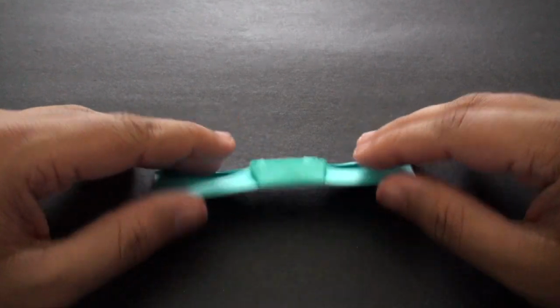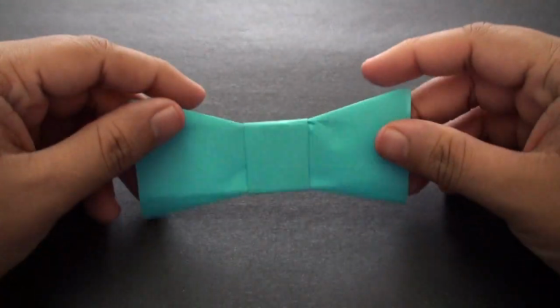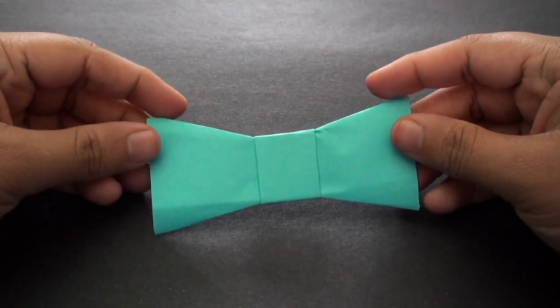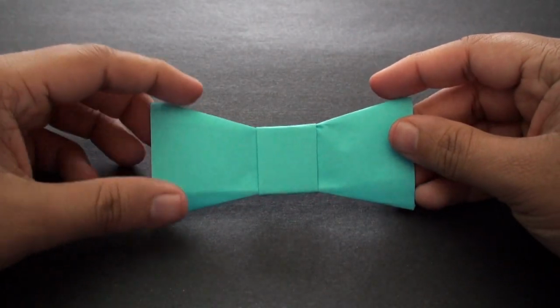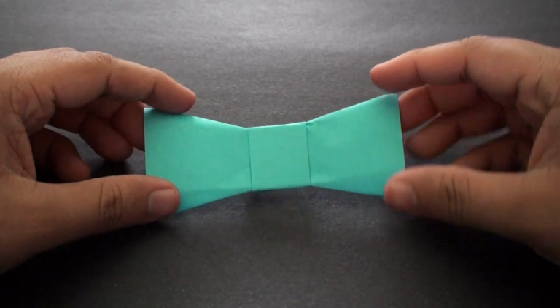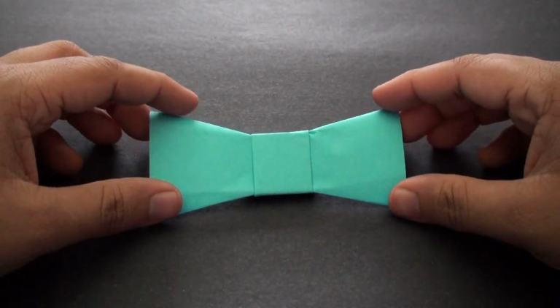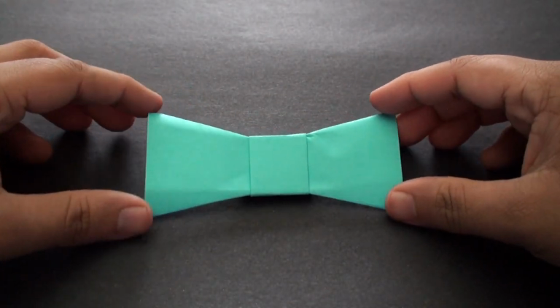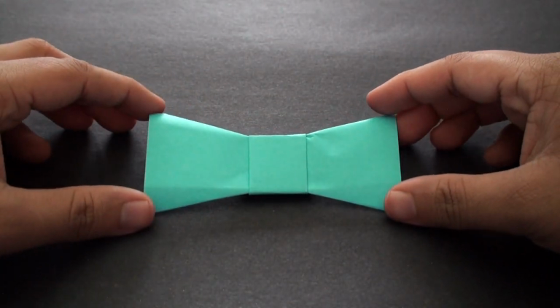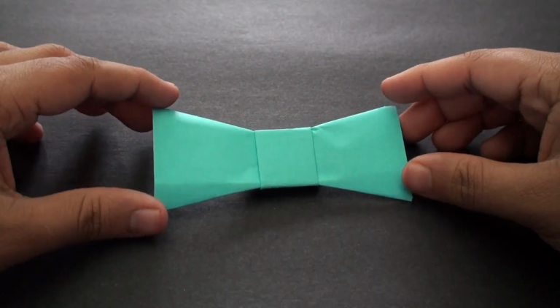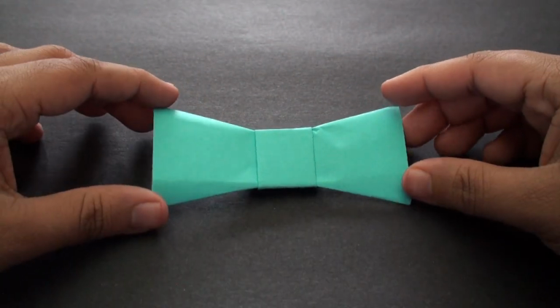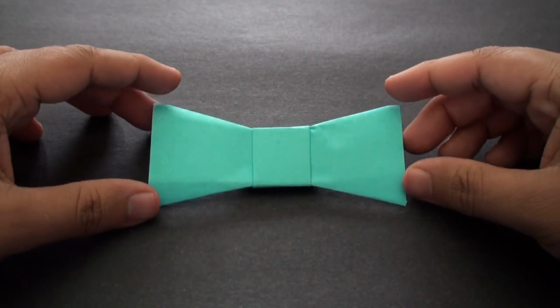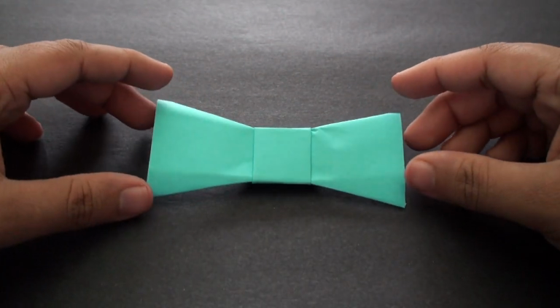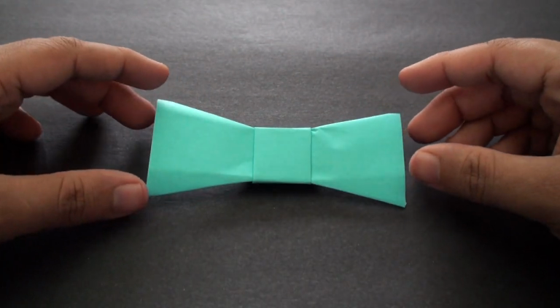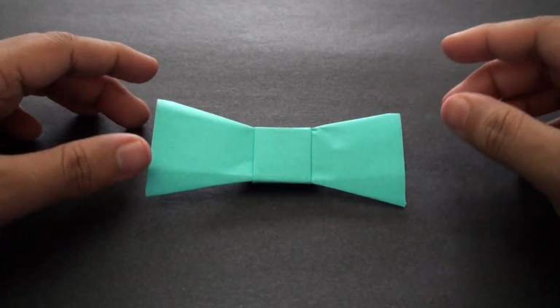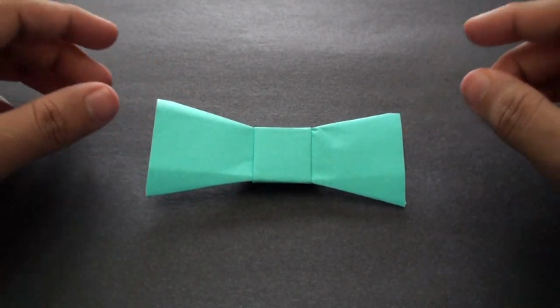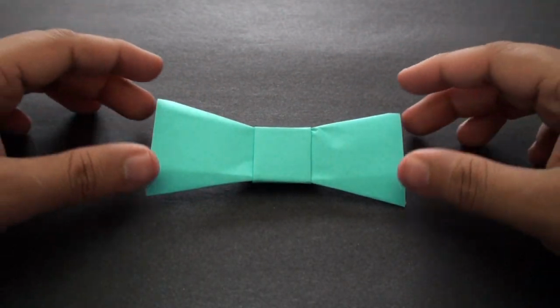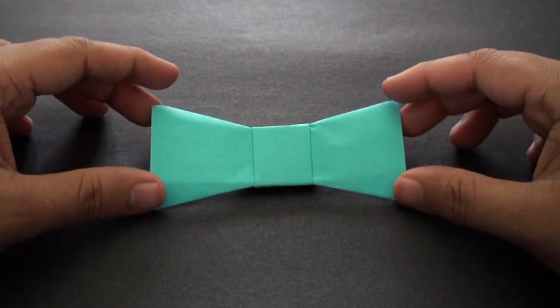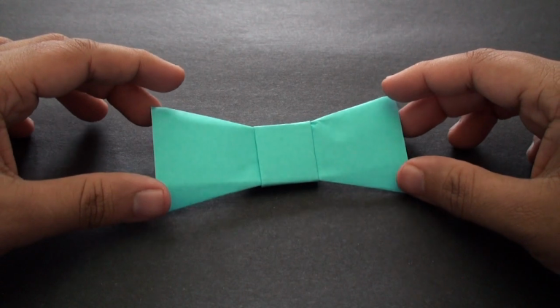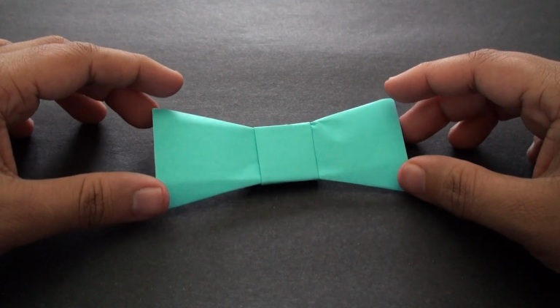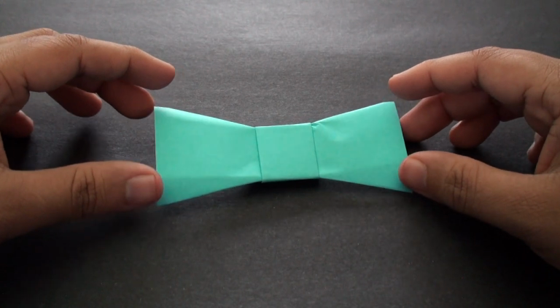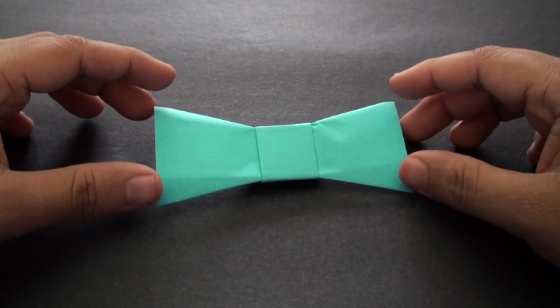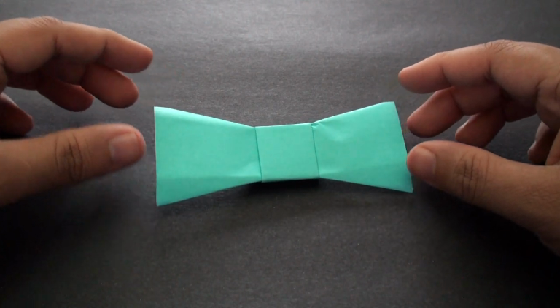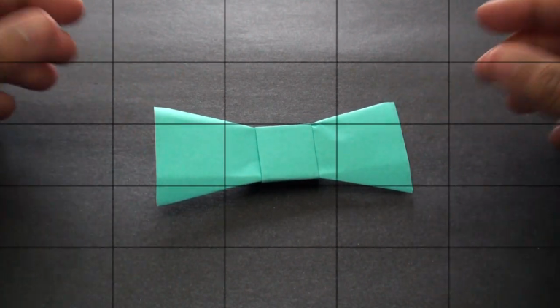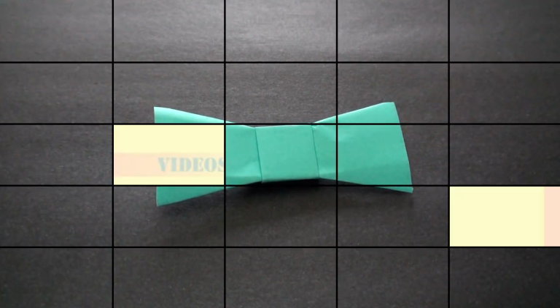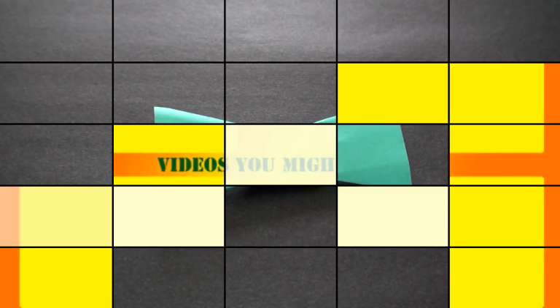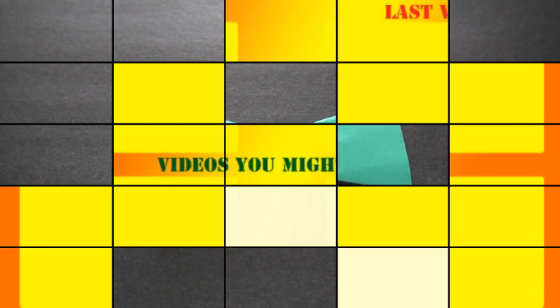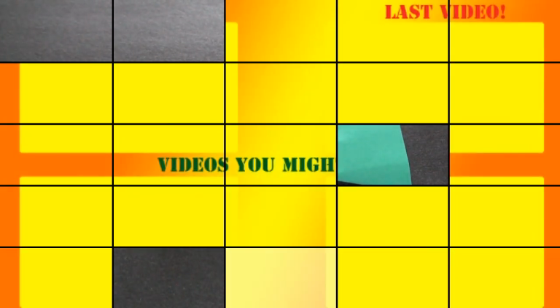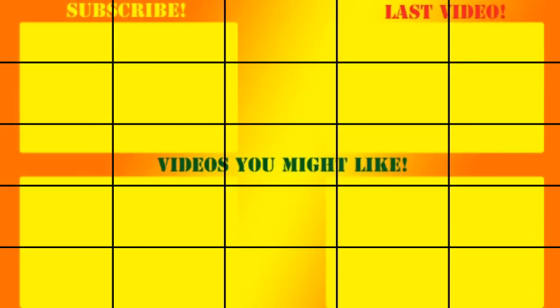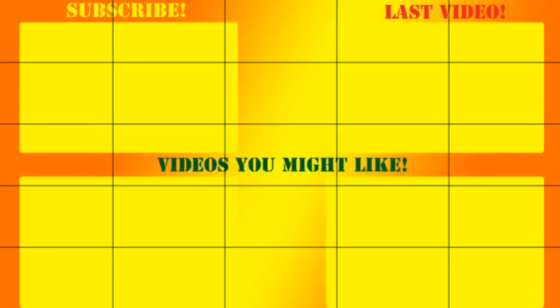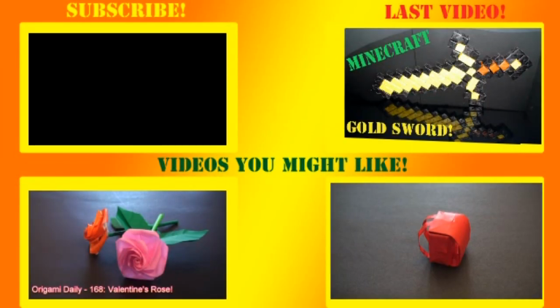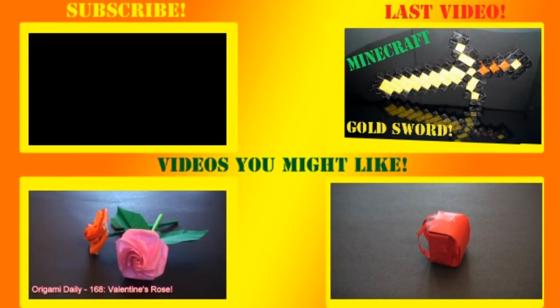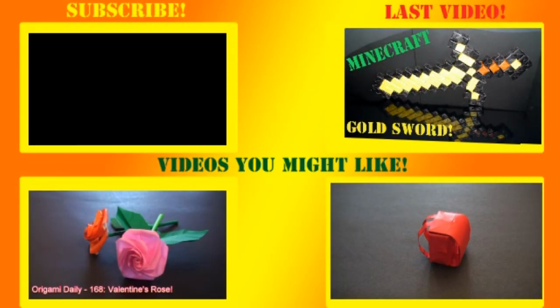If you flip it over, you should then have your finished bow tie. And that's really all there is to it. Thanks for watching guys — if you liked the video, don't forget to like and subscribe, and I'll see you next time.